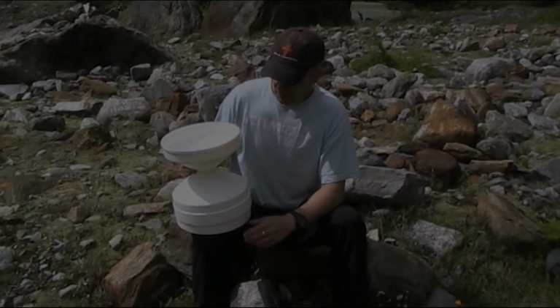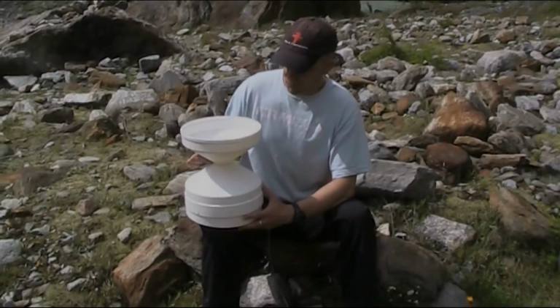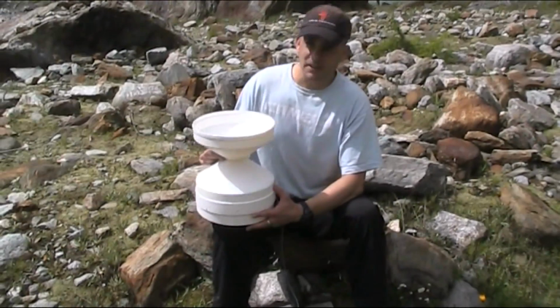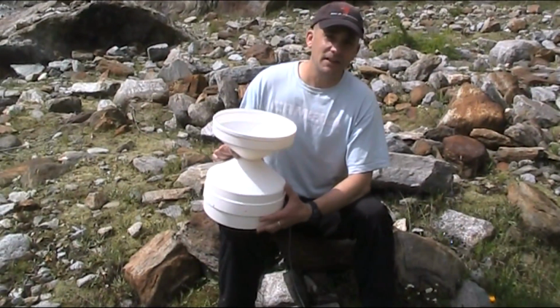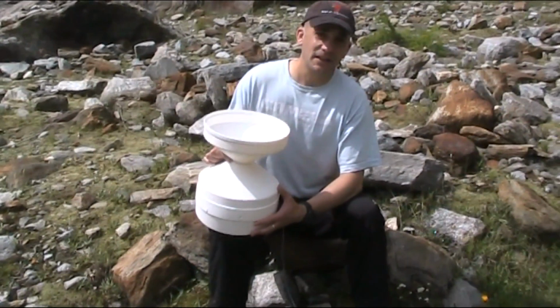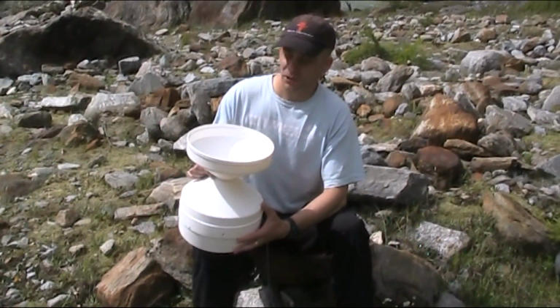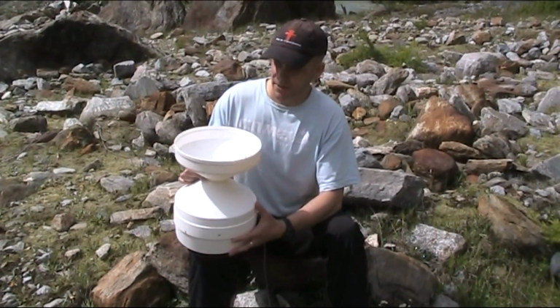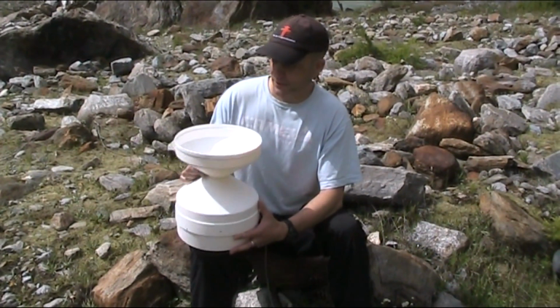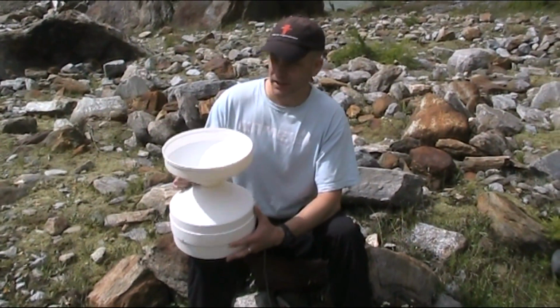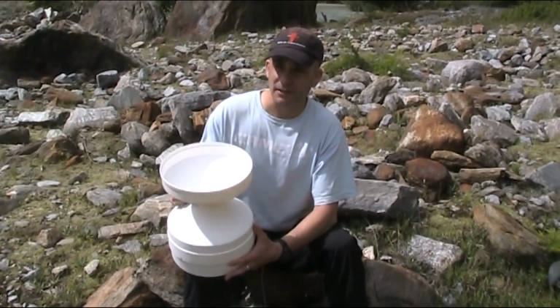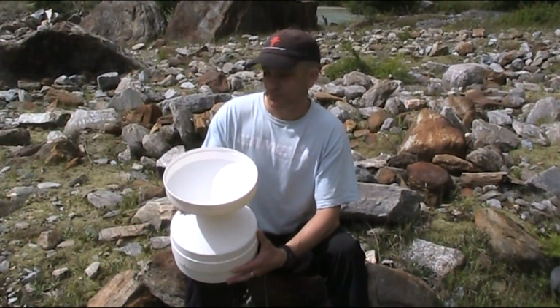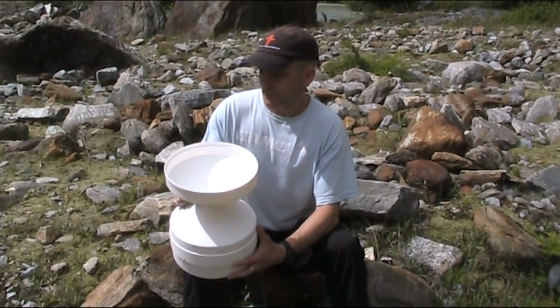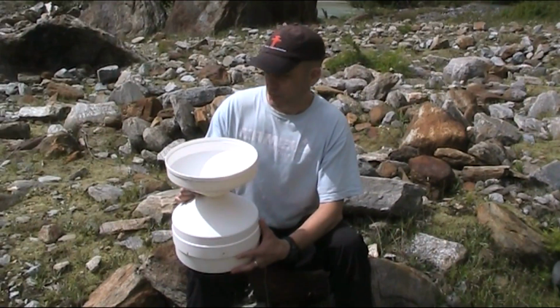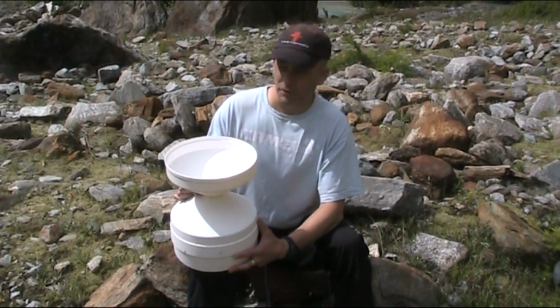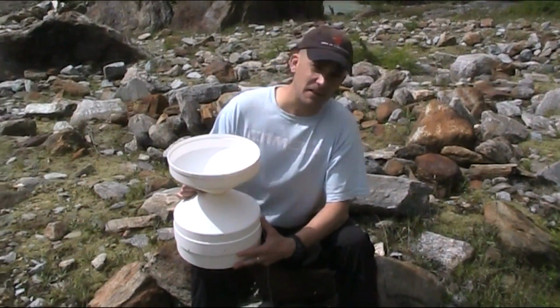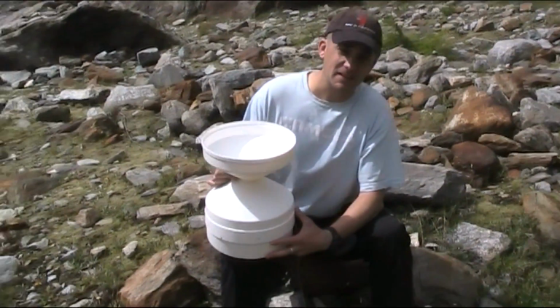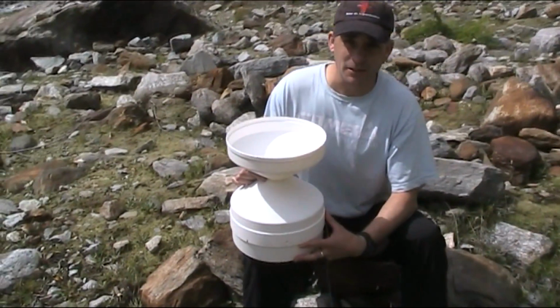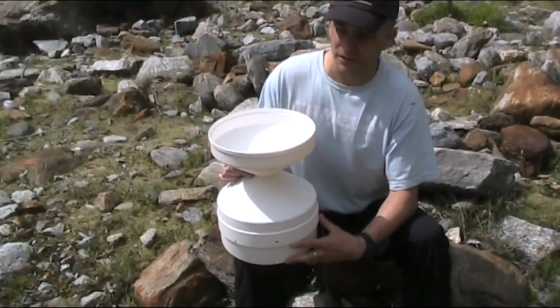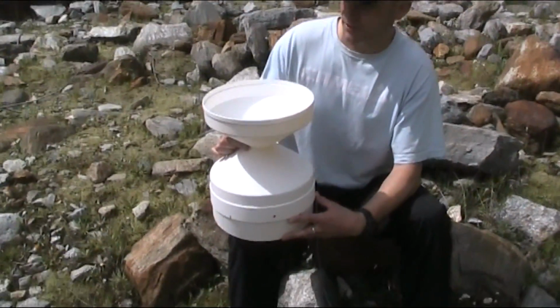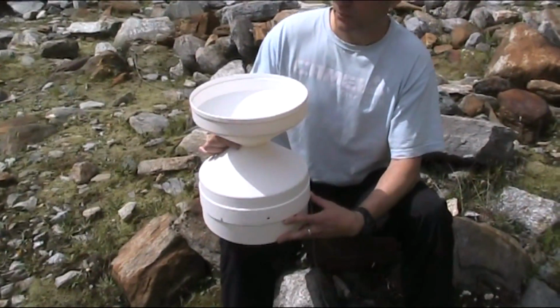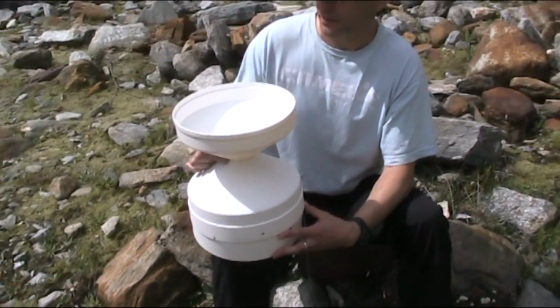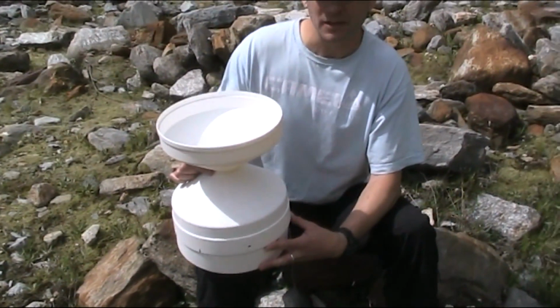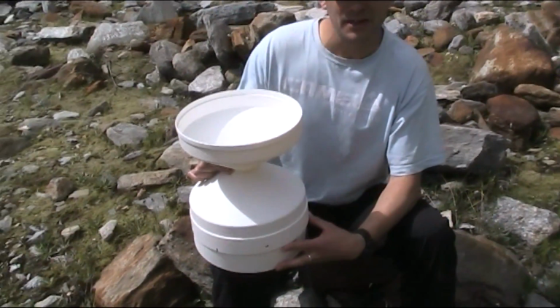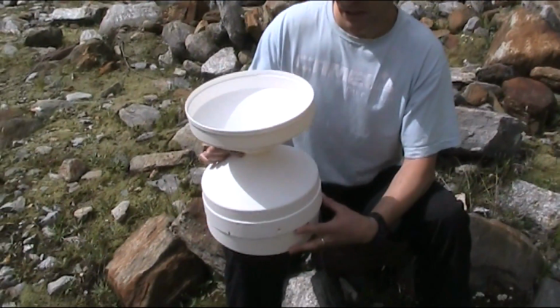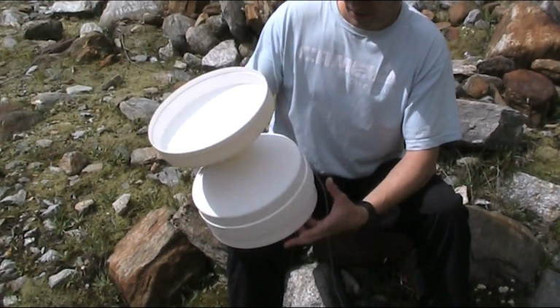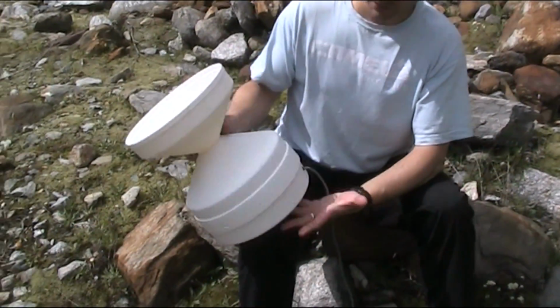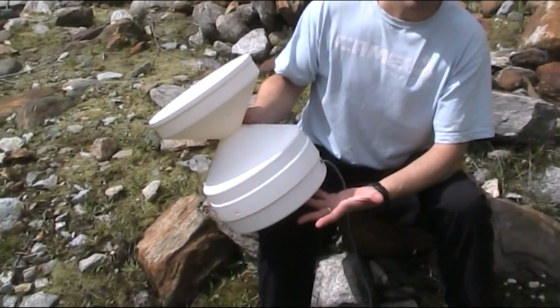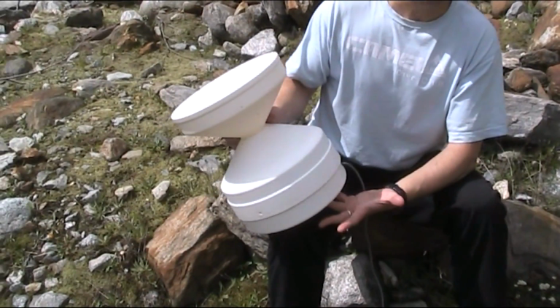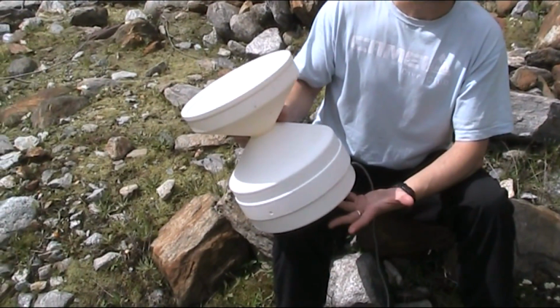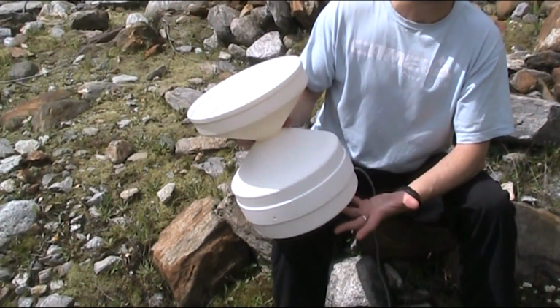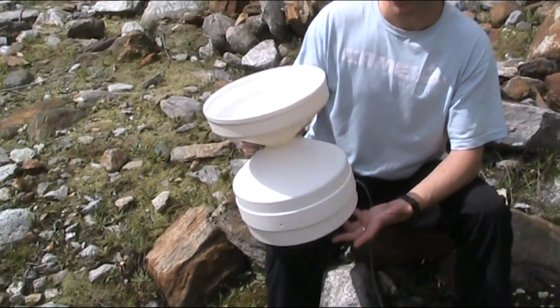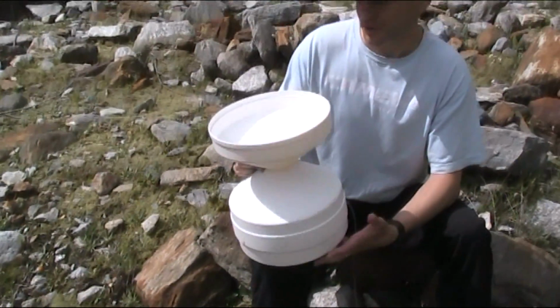A relatively cheap alternative — although more expensive than the standard one and not one we can build ourselves — is this device: the tipping bucket rain gauge.